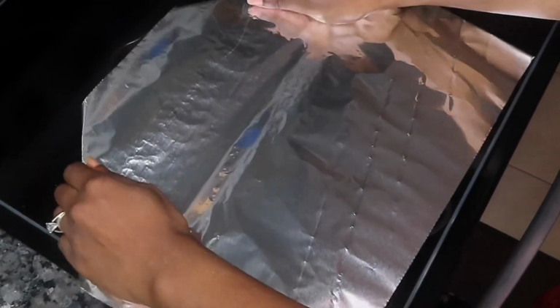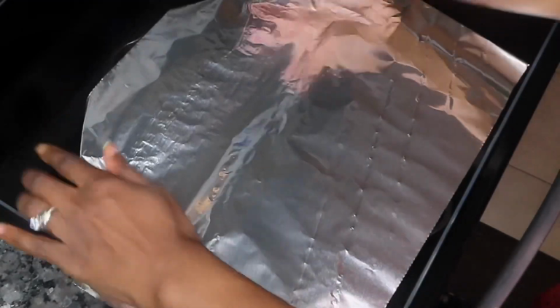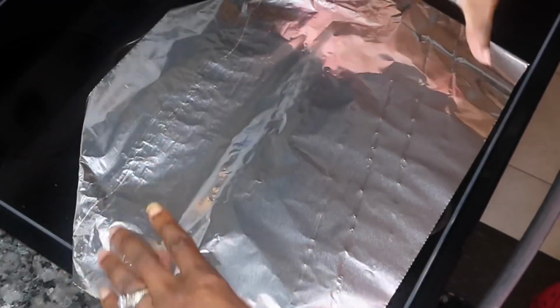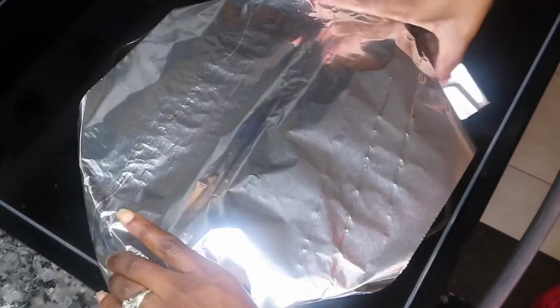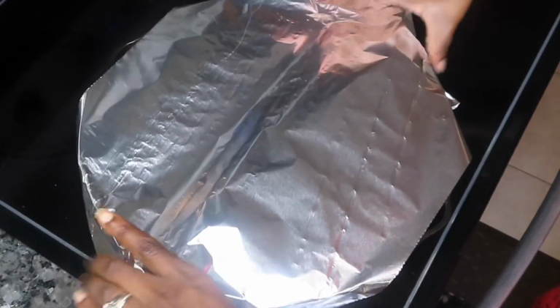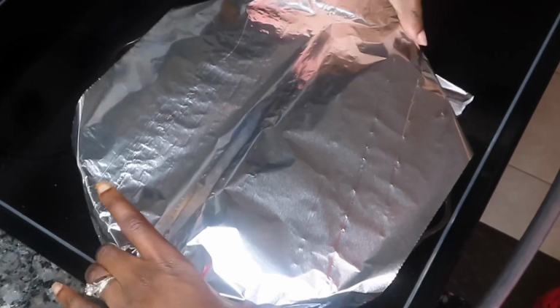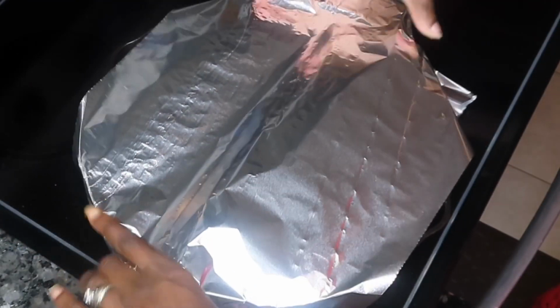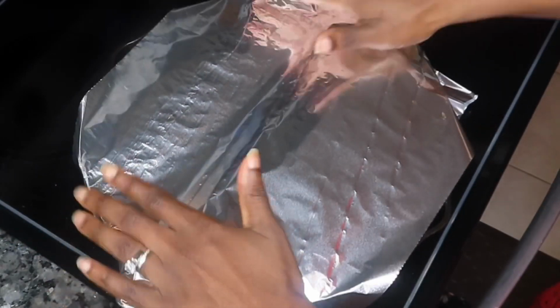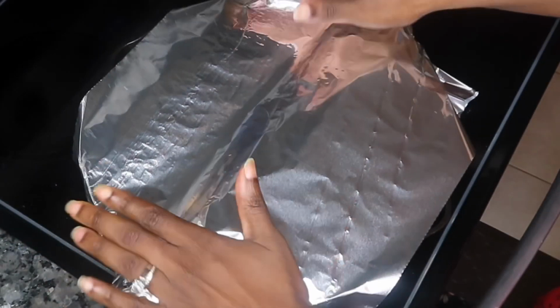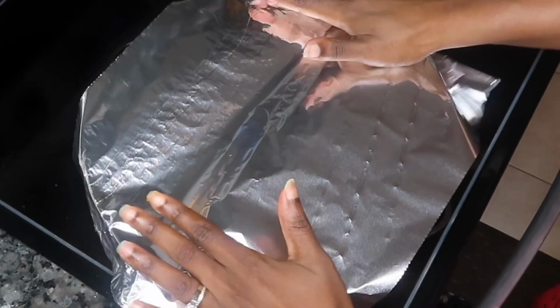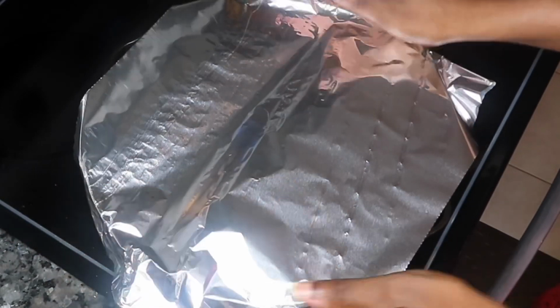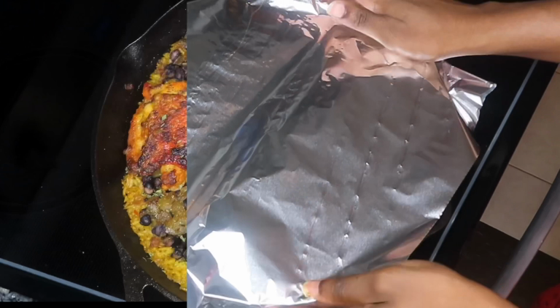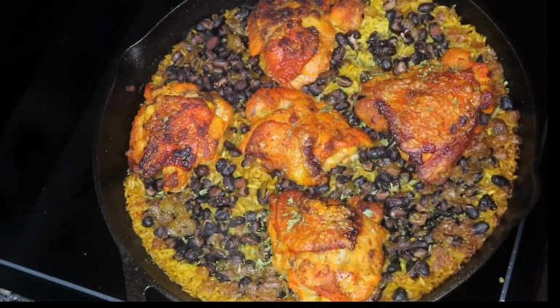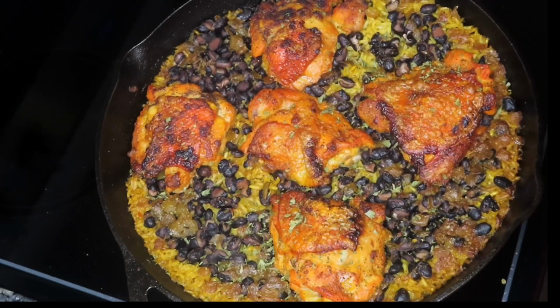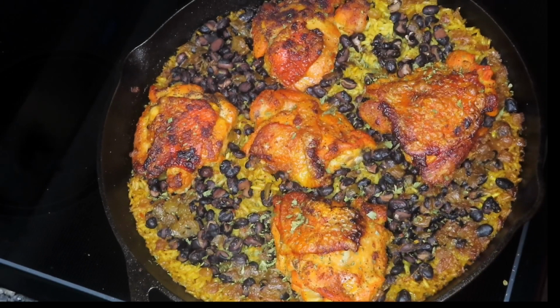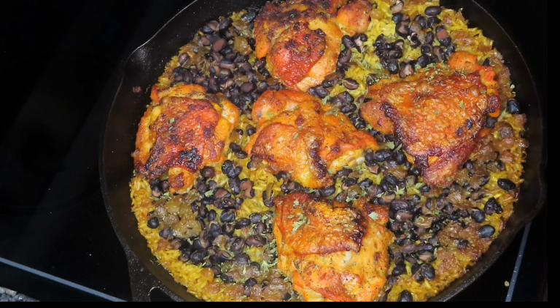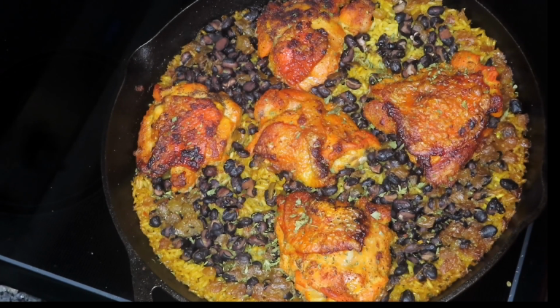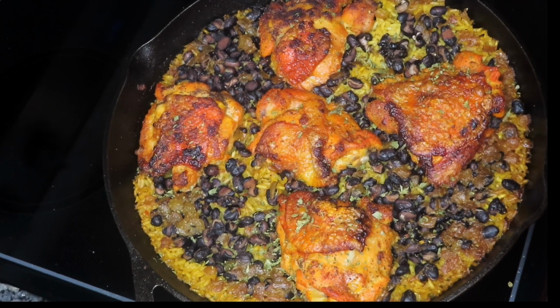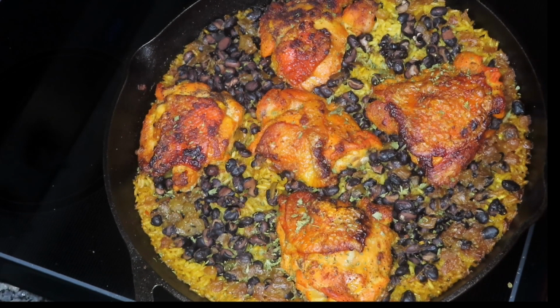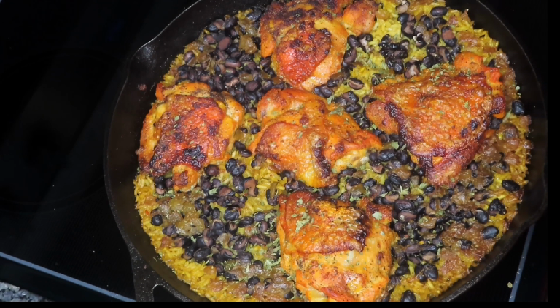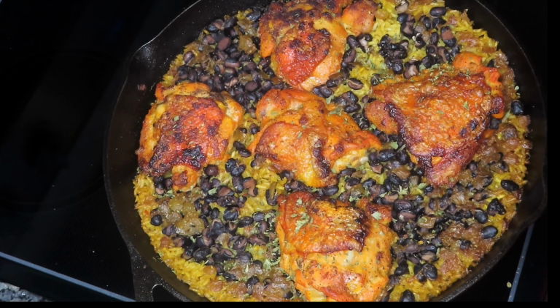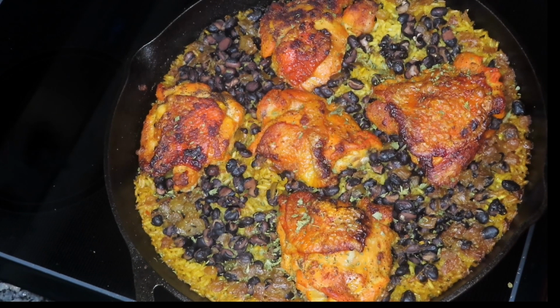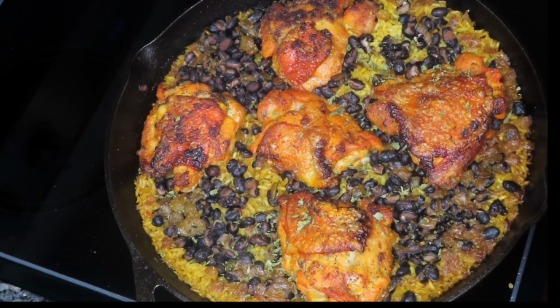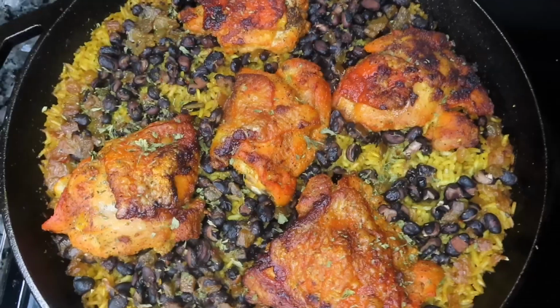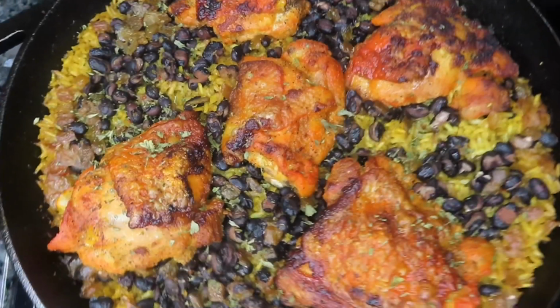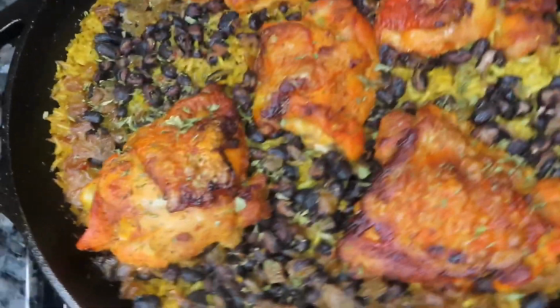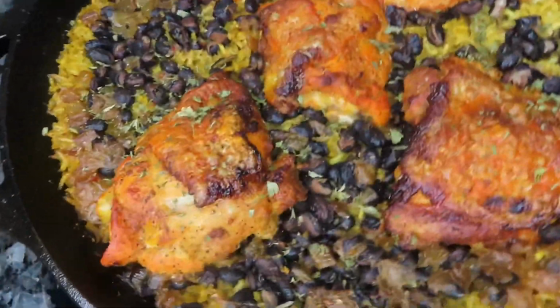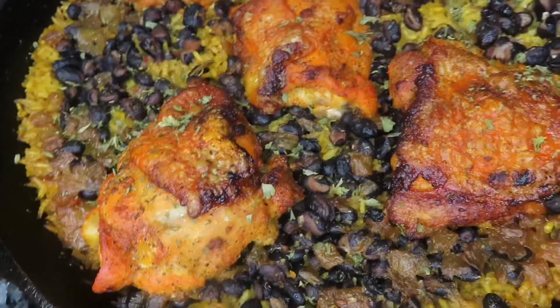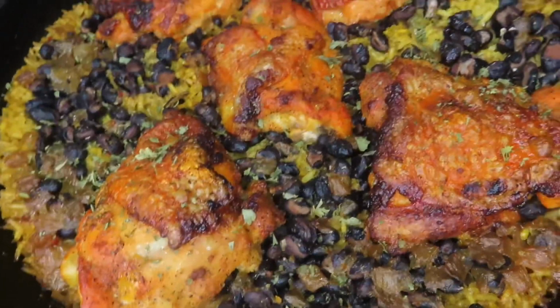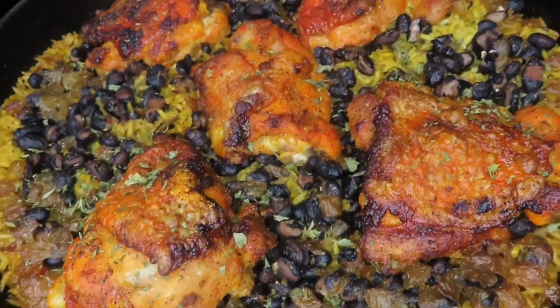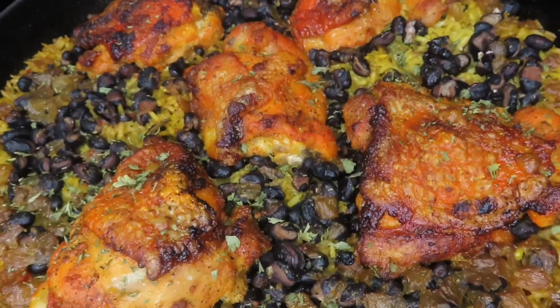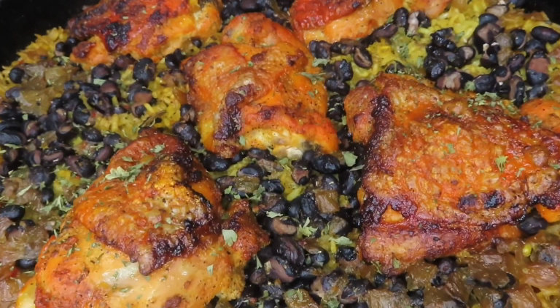We're going to cook this for approximately 35 to 40 minutes. And then for the last two minutes or so, you want to remove the foil and put your oven on broil so you can crisp up the skin of your chicken thighs.